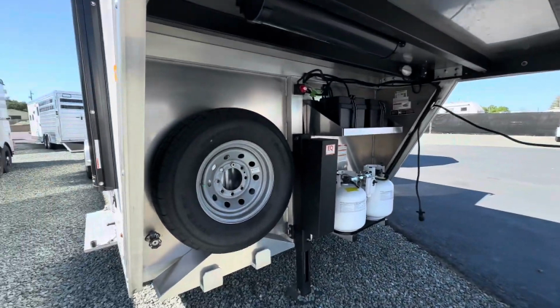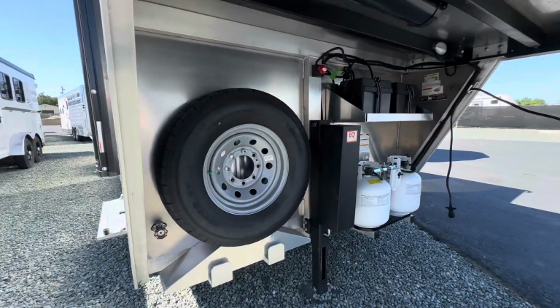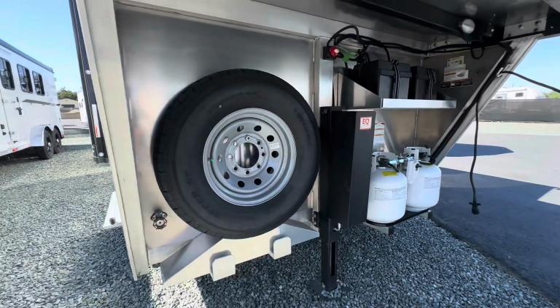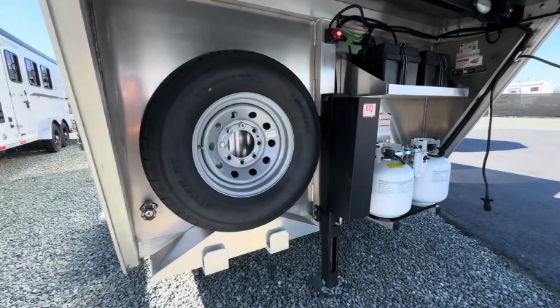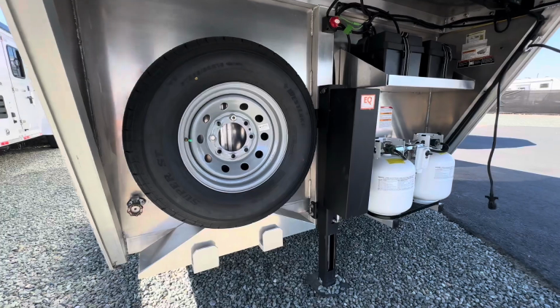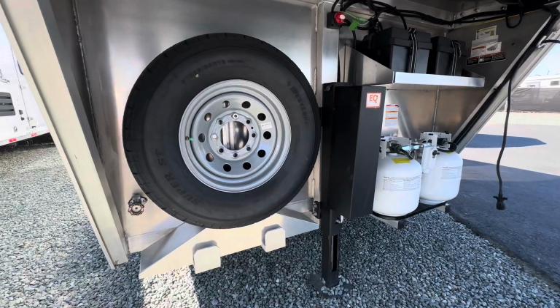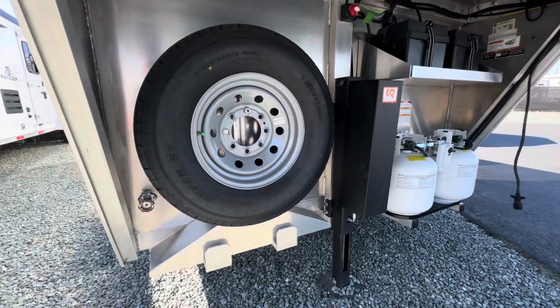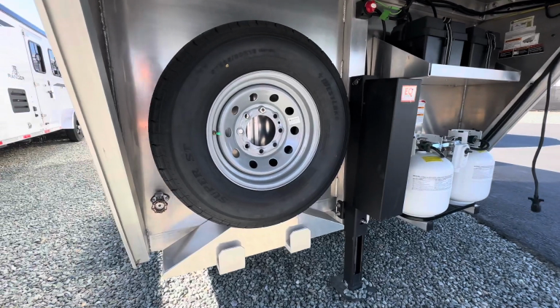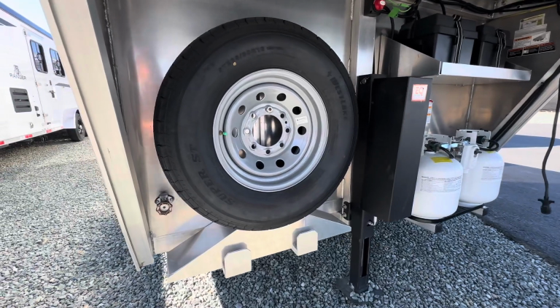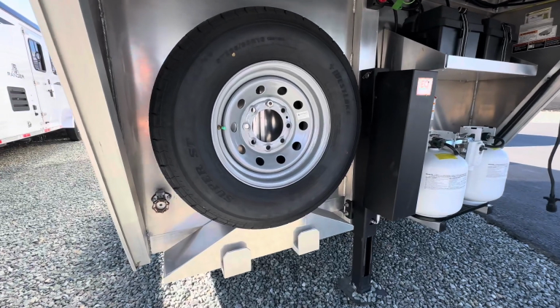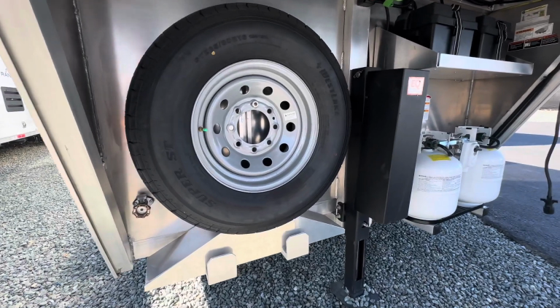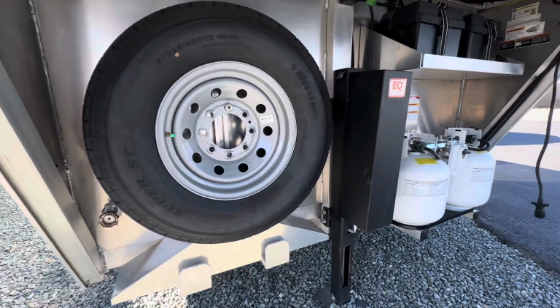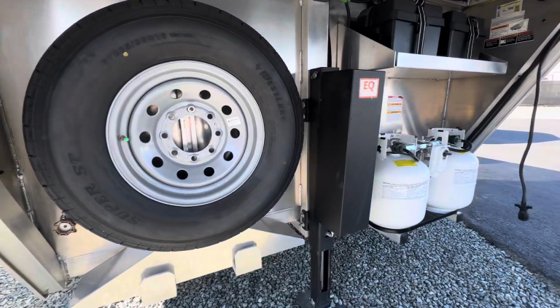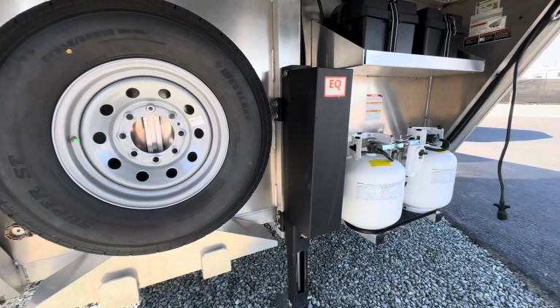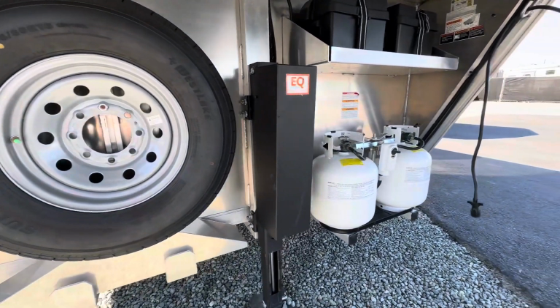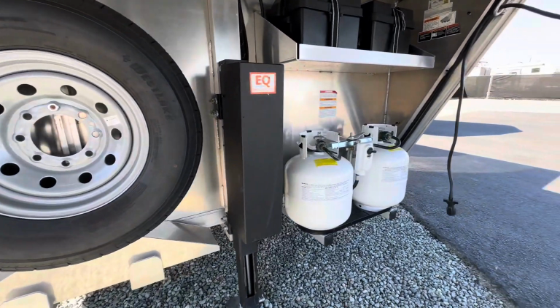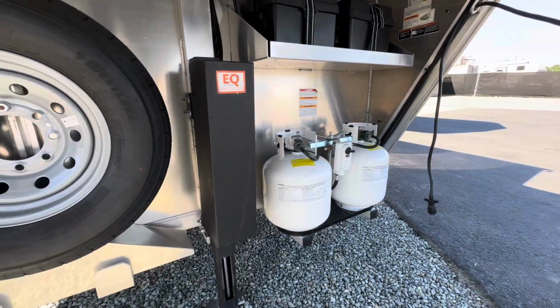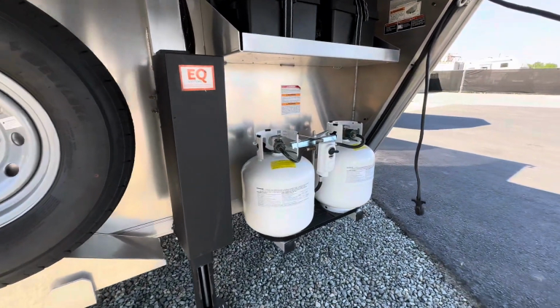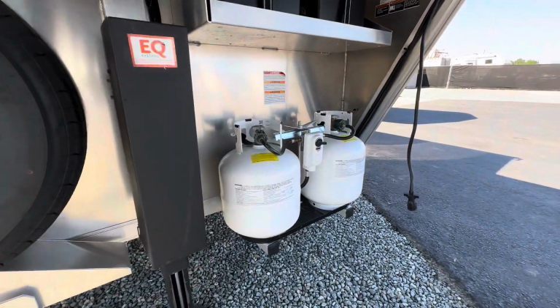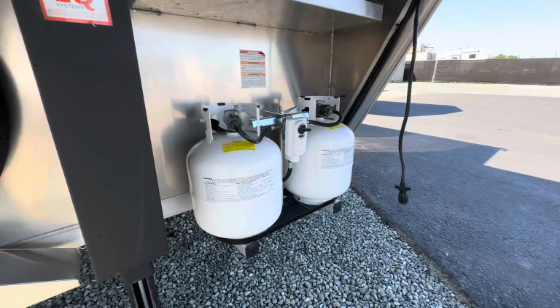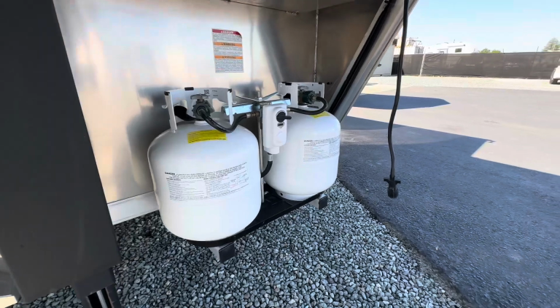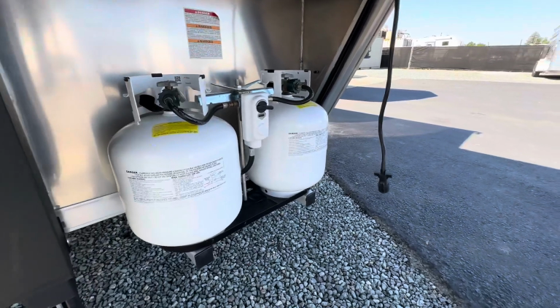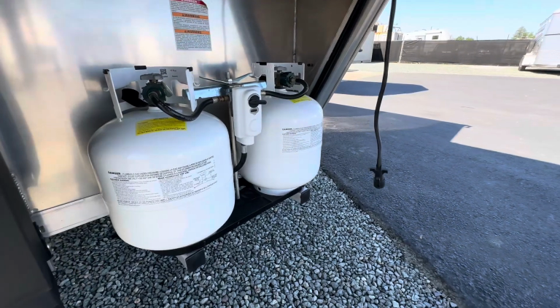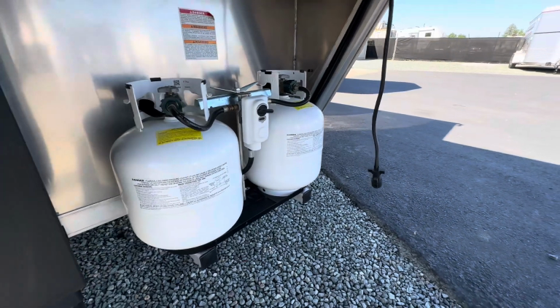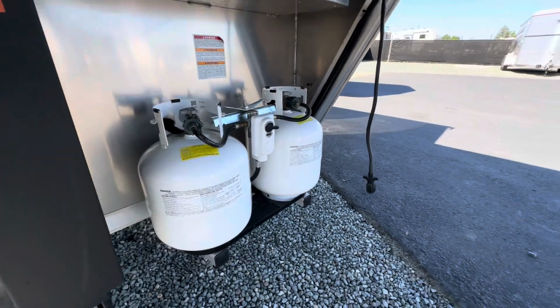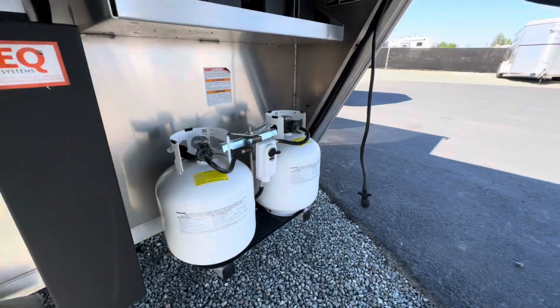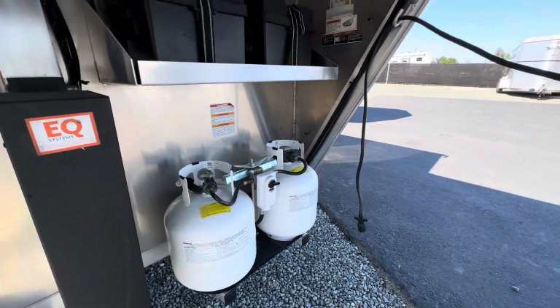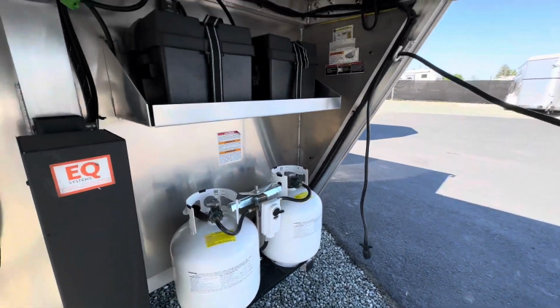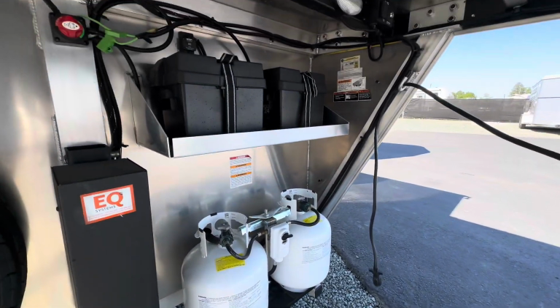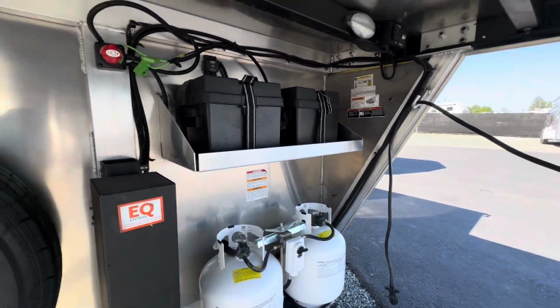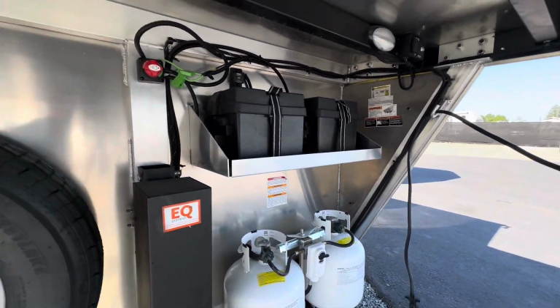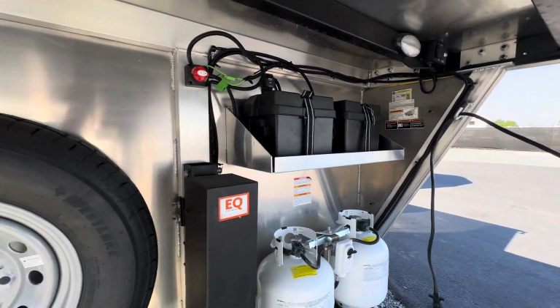Up in the front here we have the spare tire, water spigot, hydraulic jack, dual propane tanks, and dual batteries.